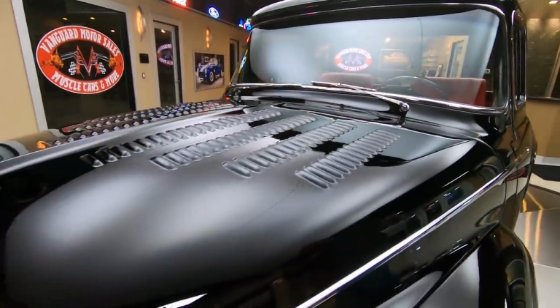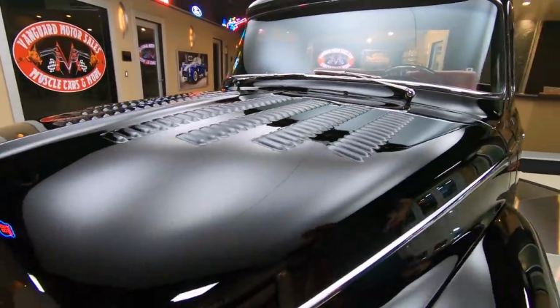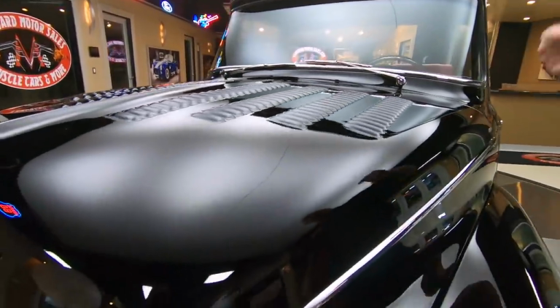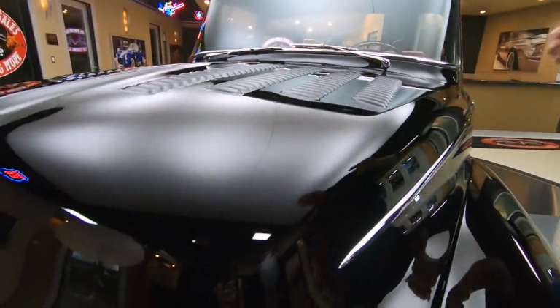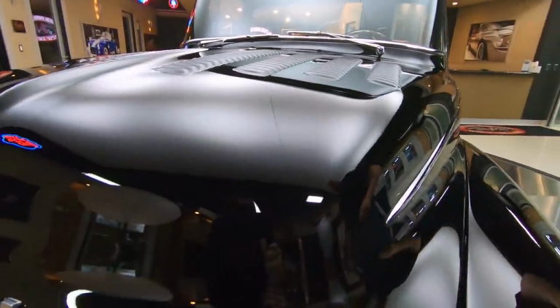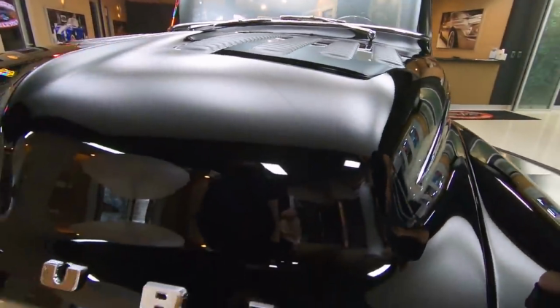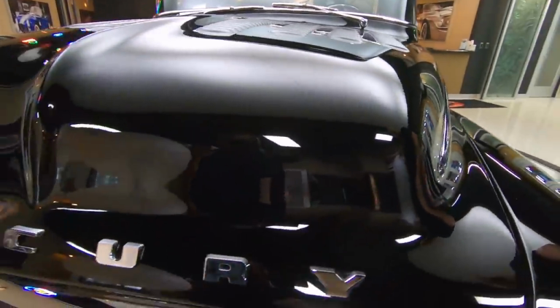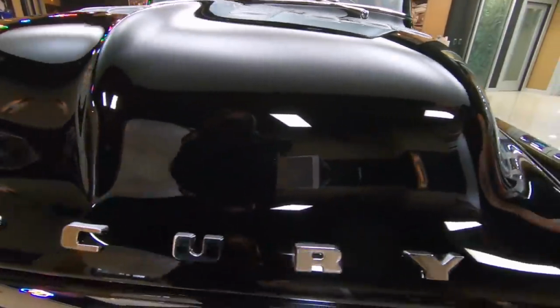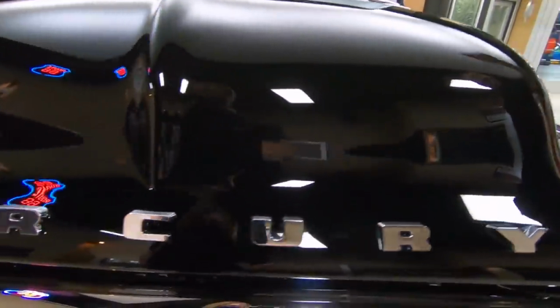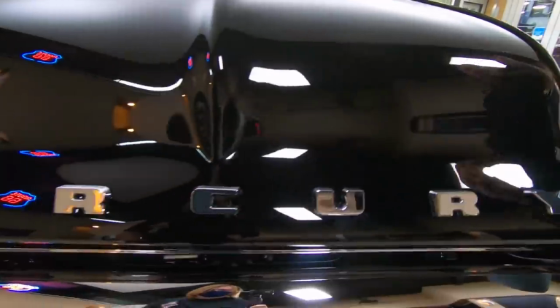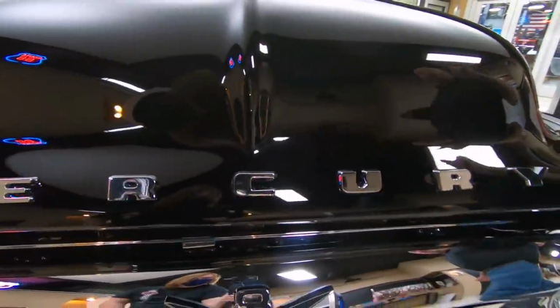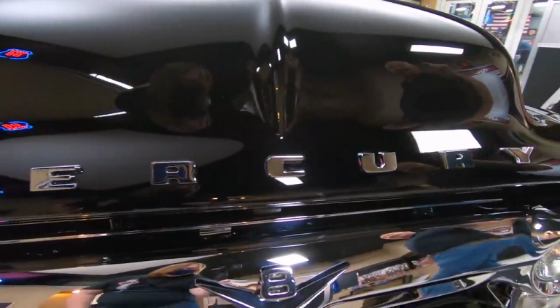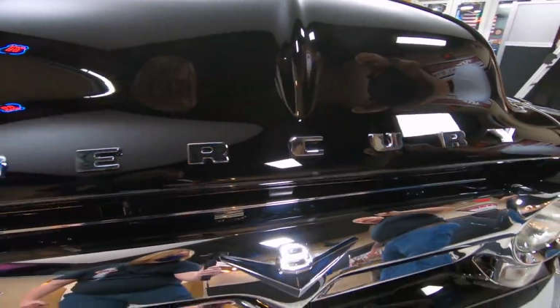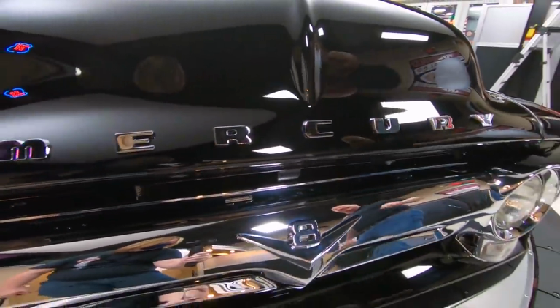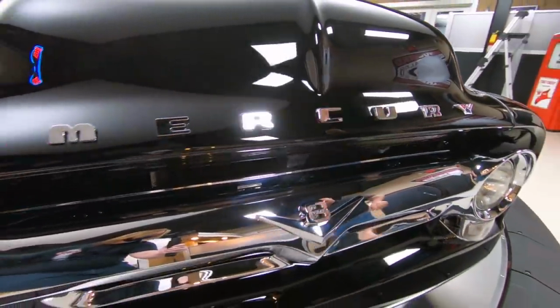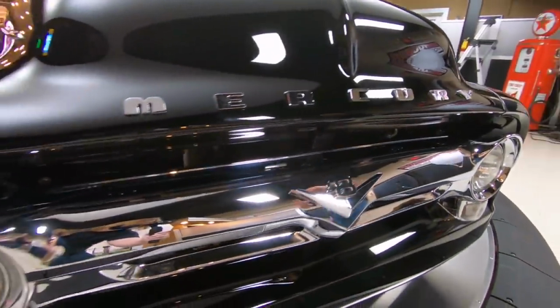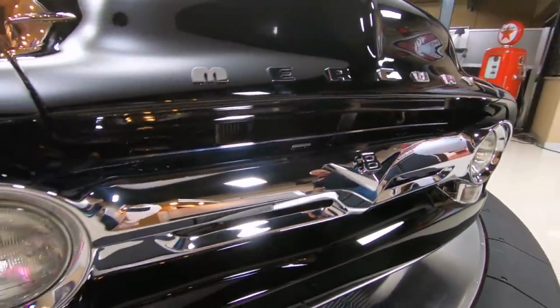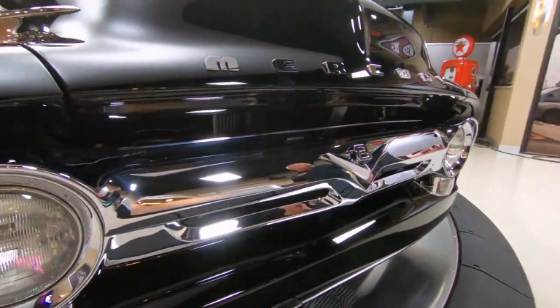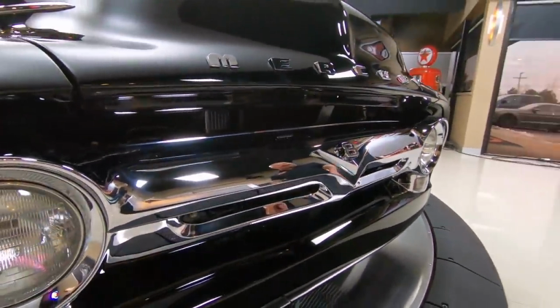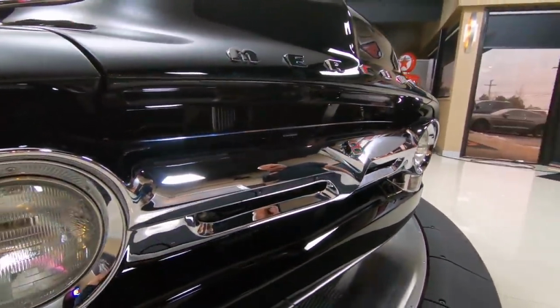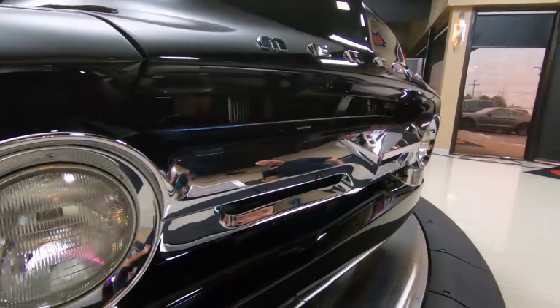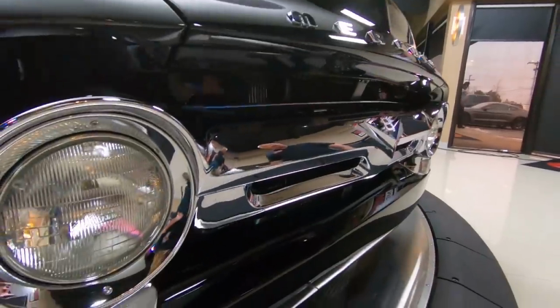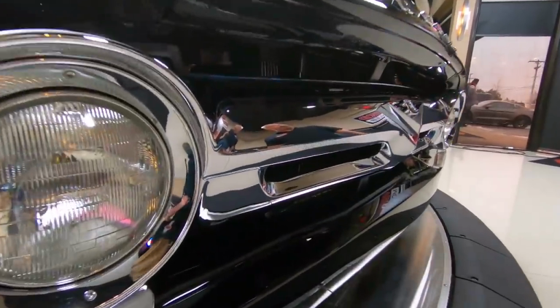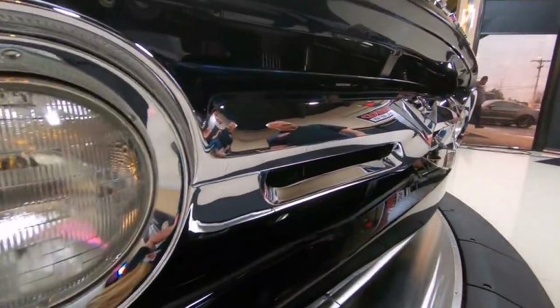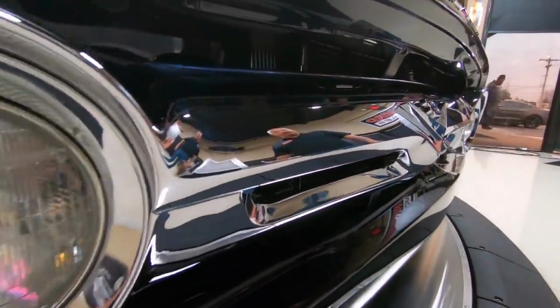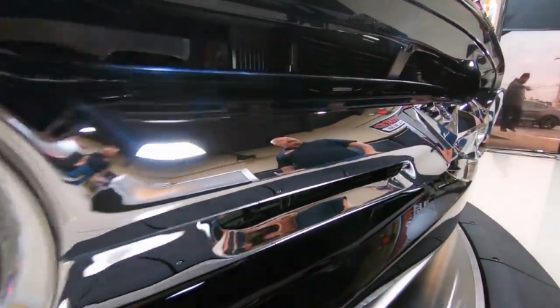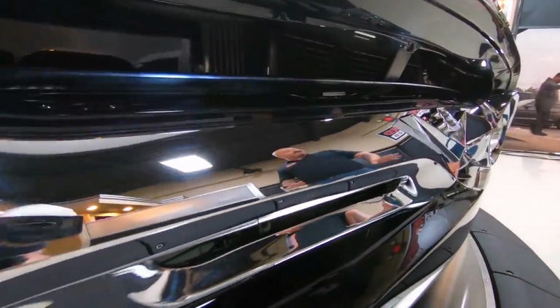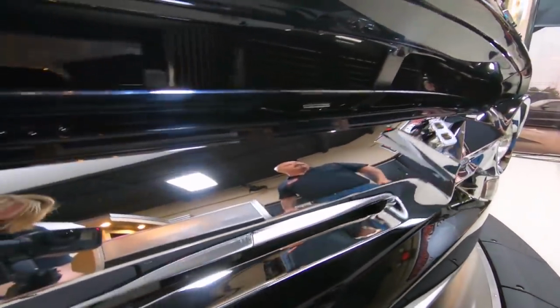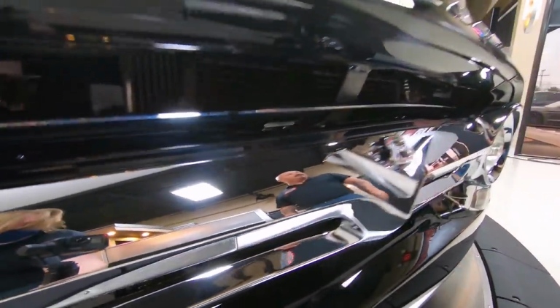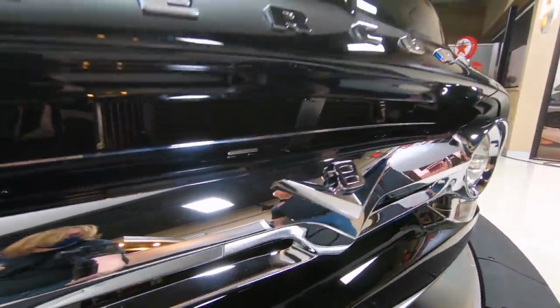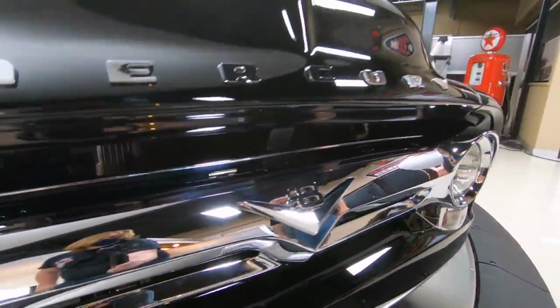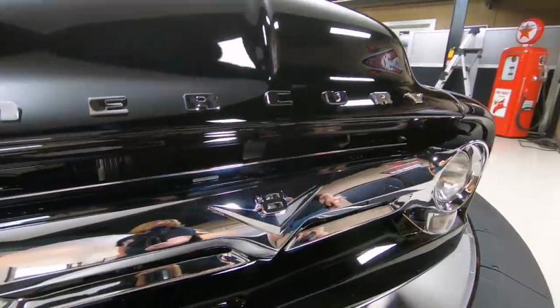Big window, big block under the hood. I said big block — 427 side oiler. Look at that chrome. Absolutely beautiful, man. I tell you what, the attention to detail on this truck is amazing.